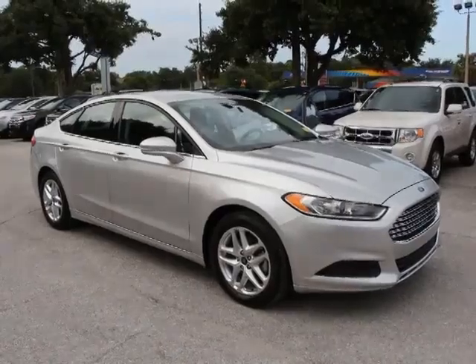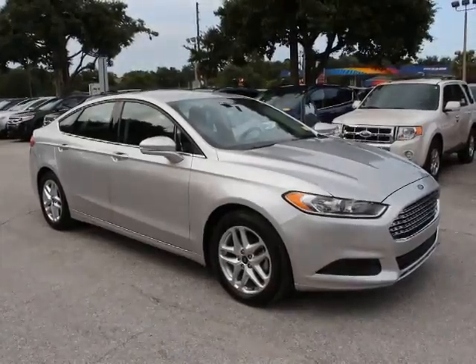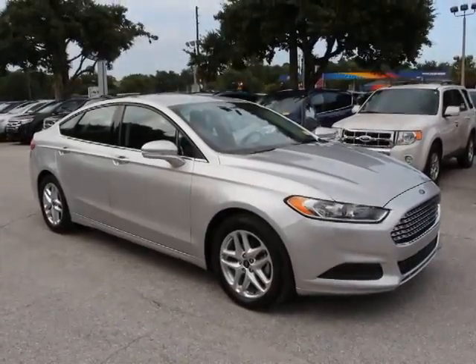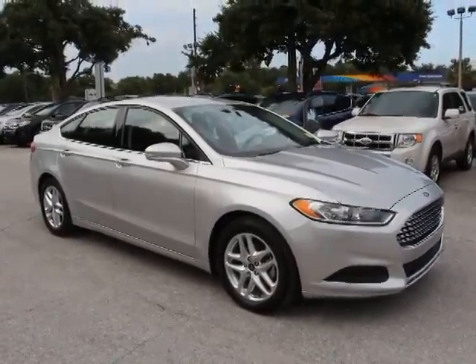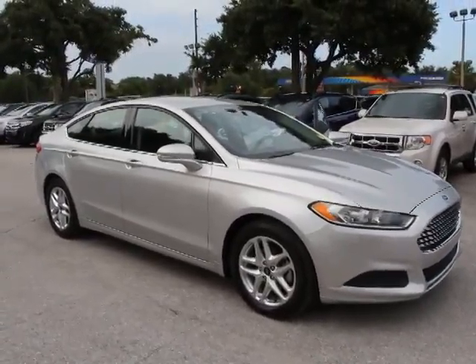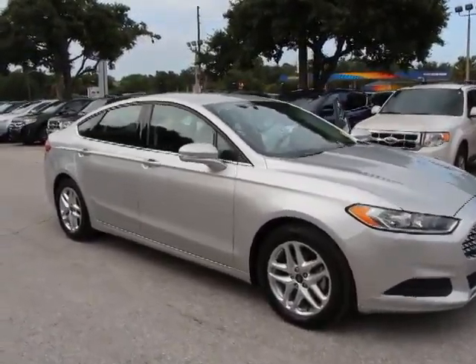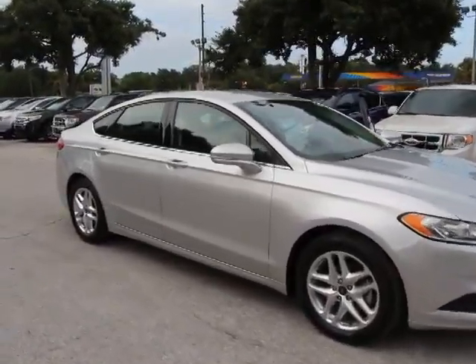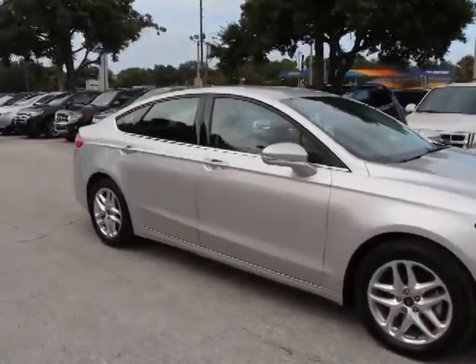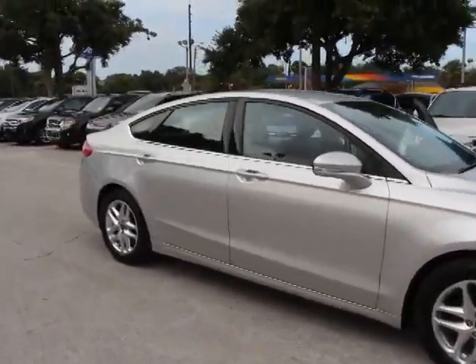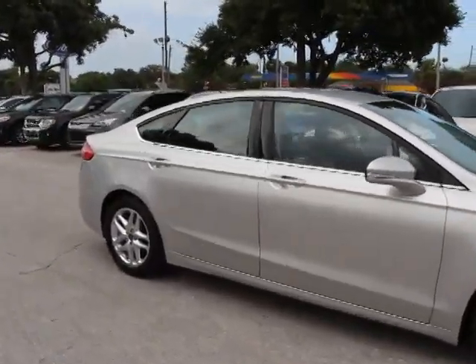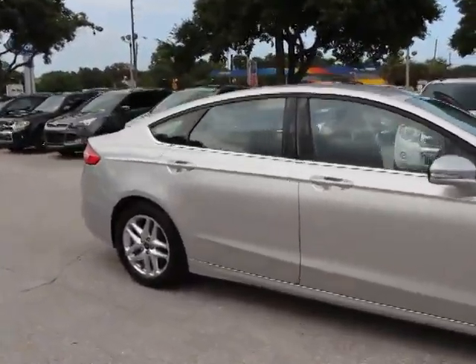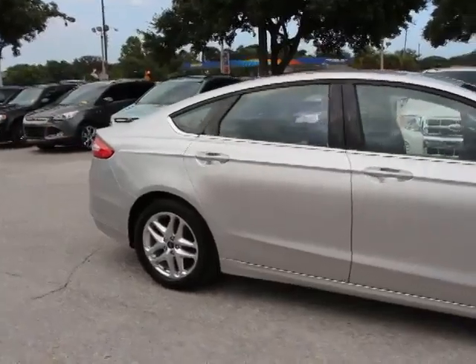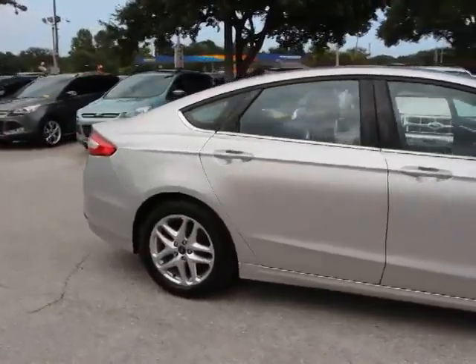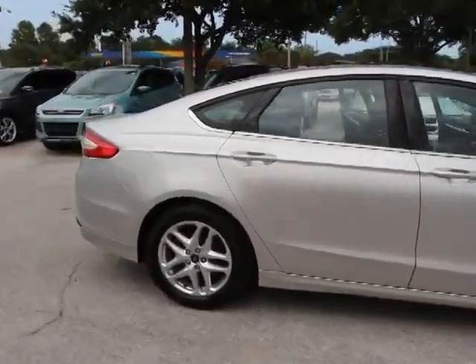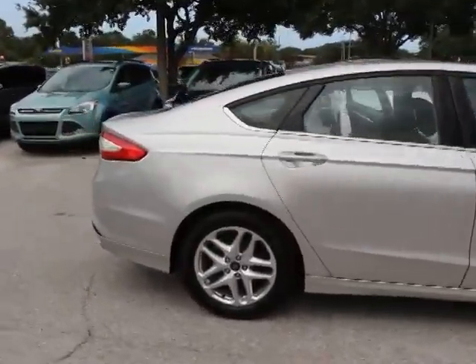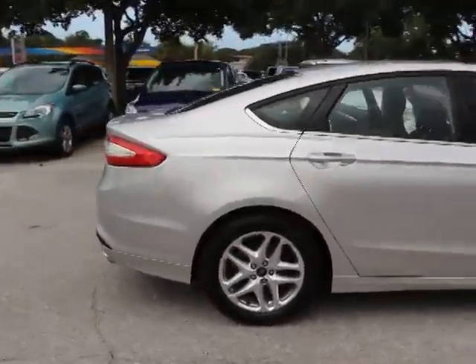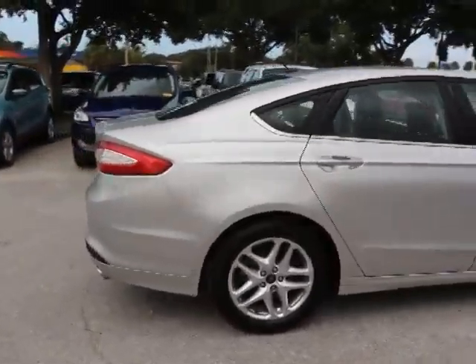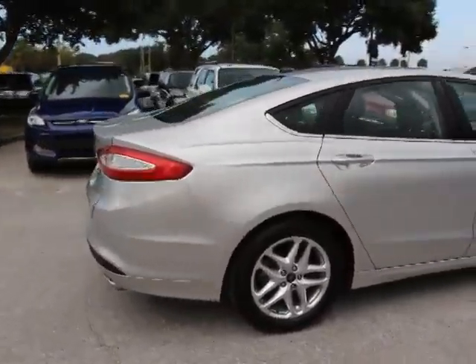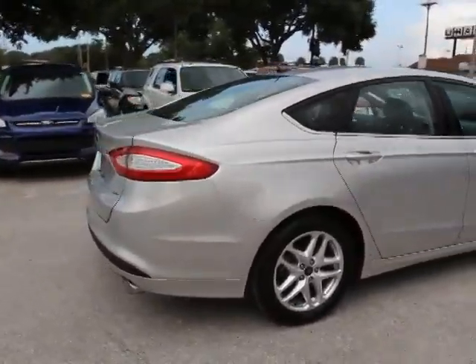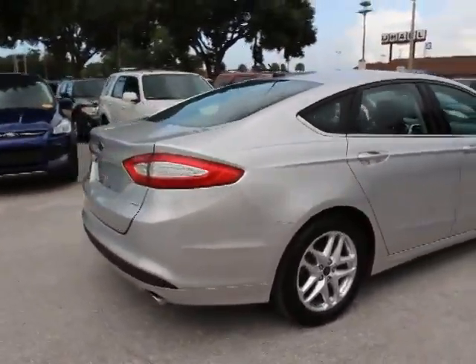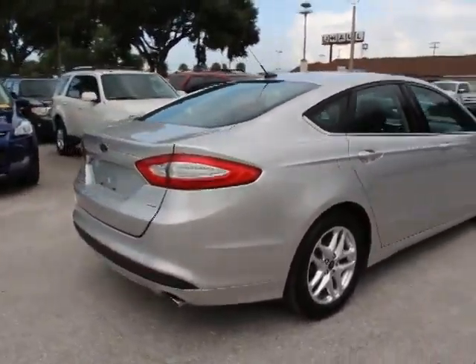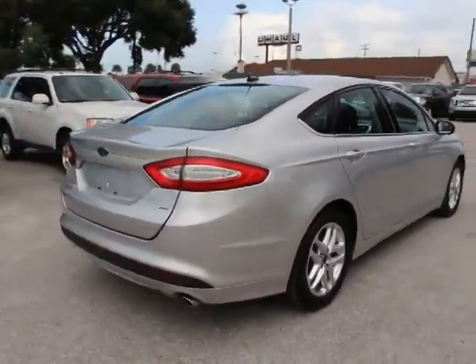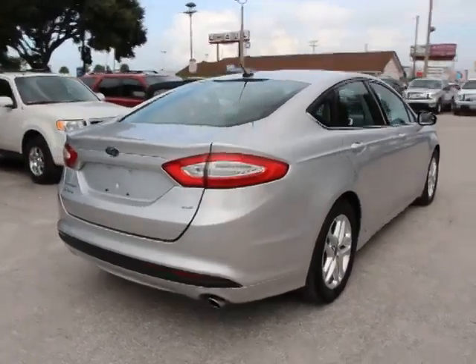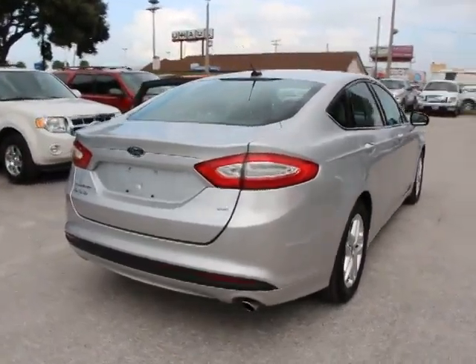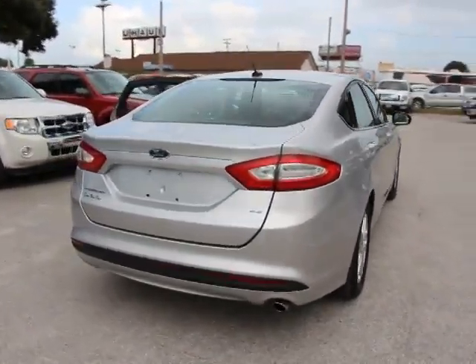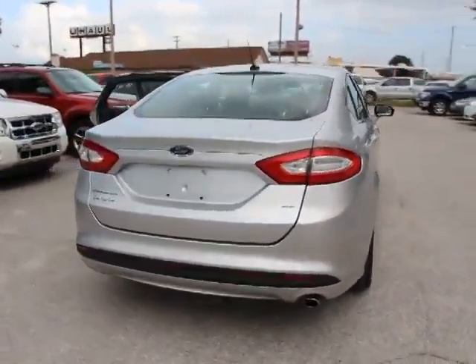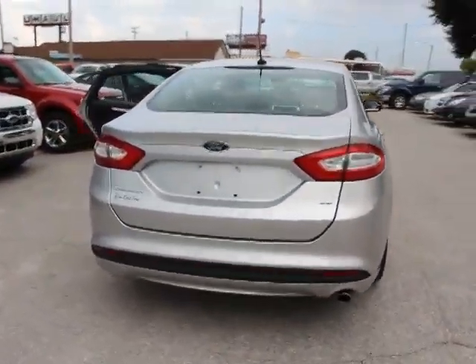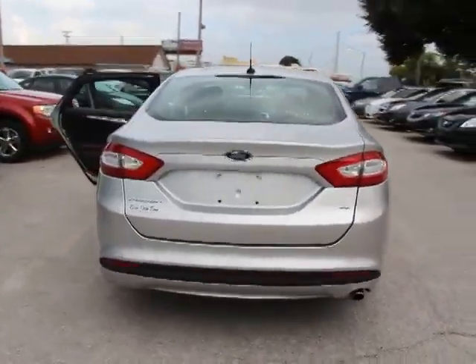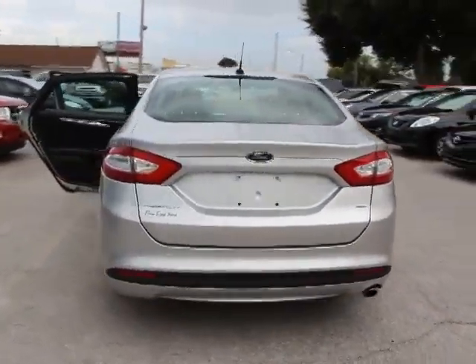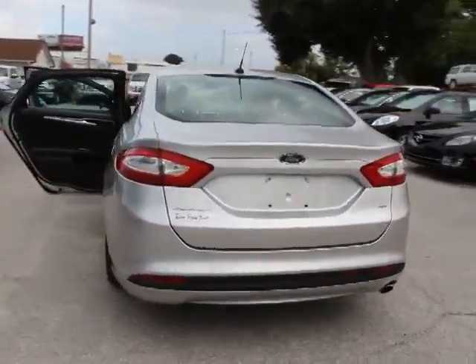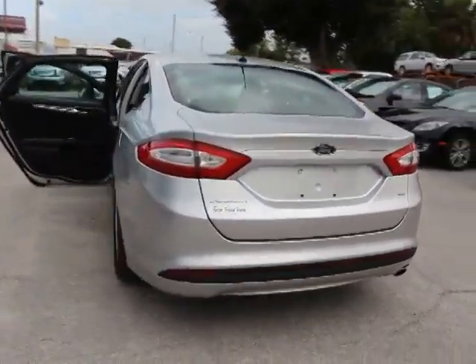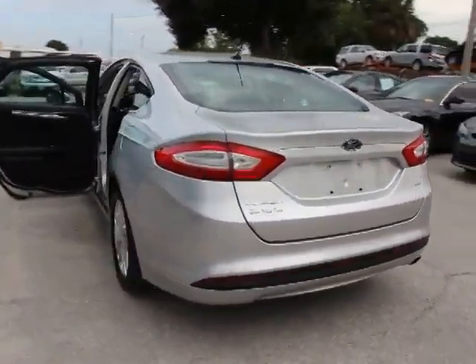The 2013 Fusion. You can have both impressive power and great economy in a Fusion, and it is priced below $20,000. This vehicle has less than 35,000 miles. Here are some of this vehicle's great options.